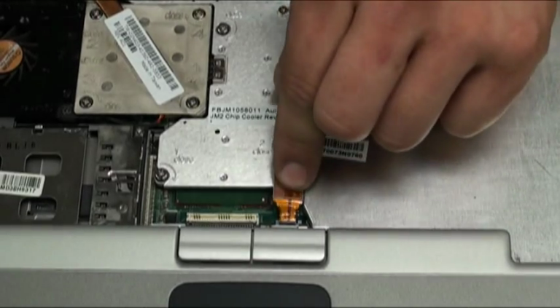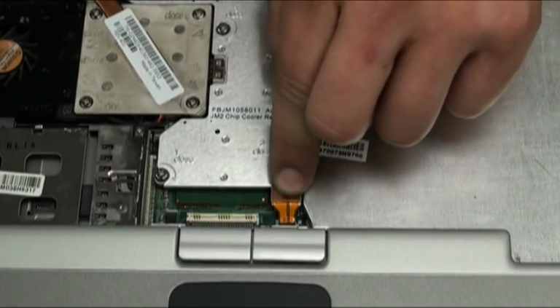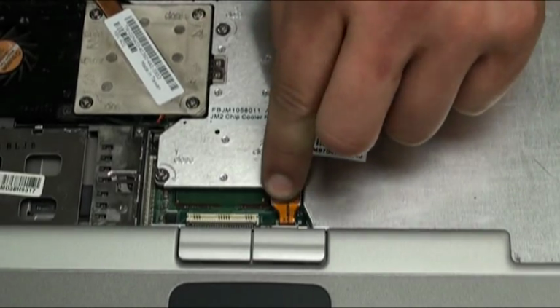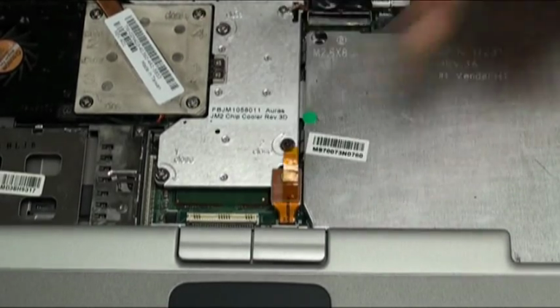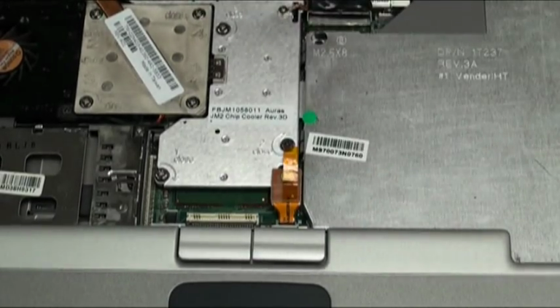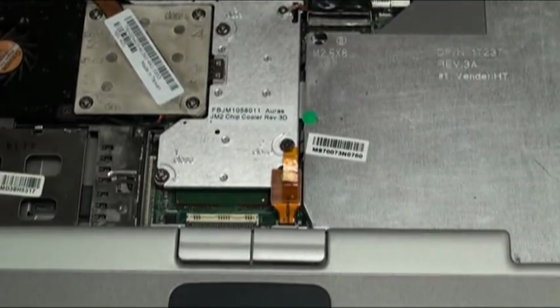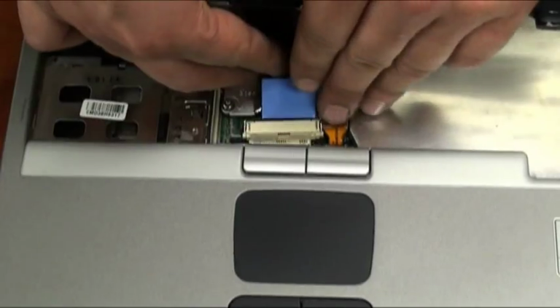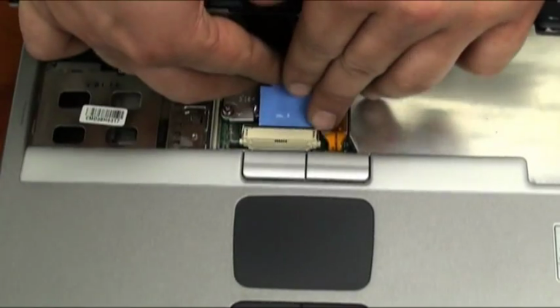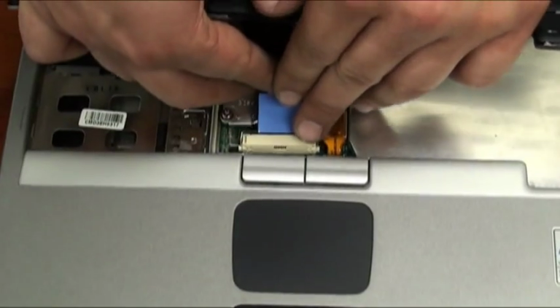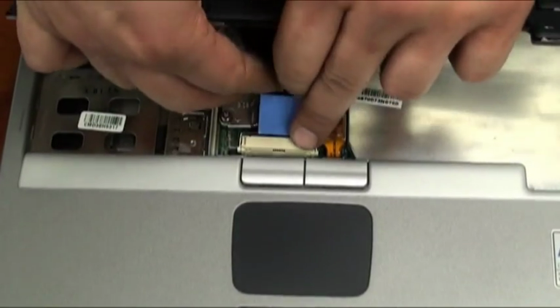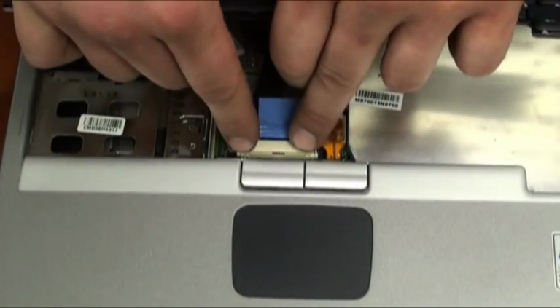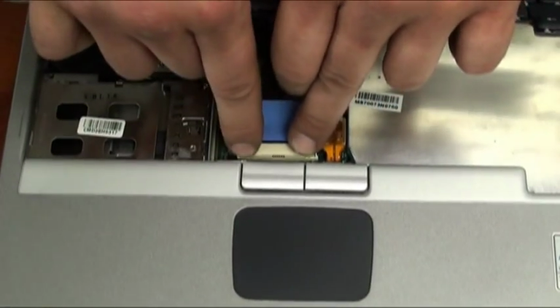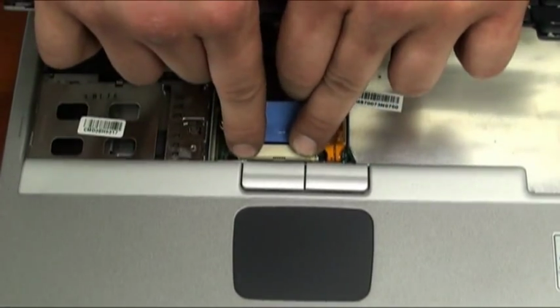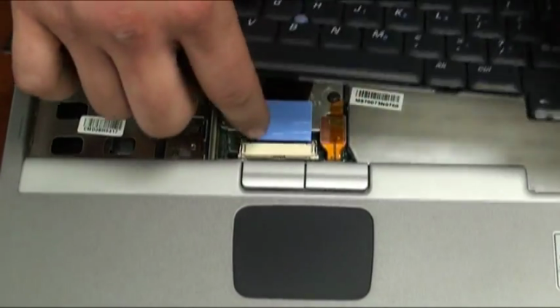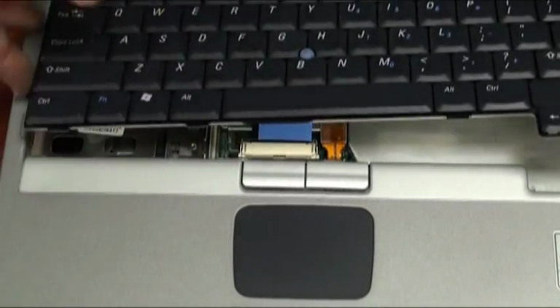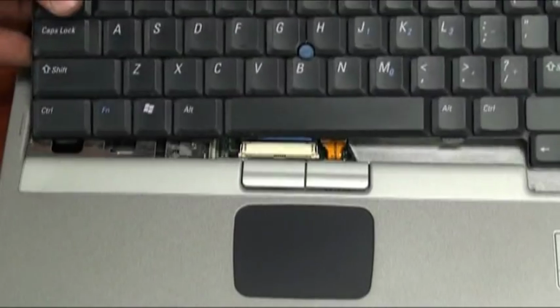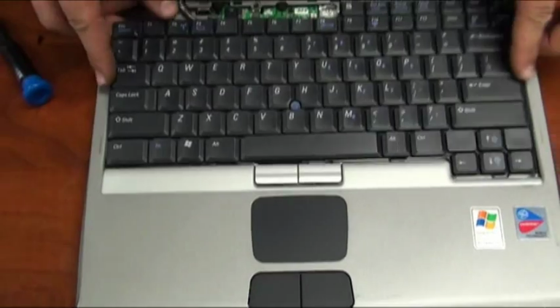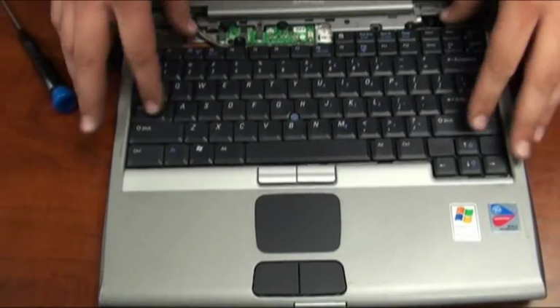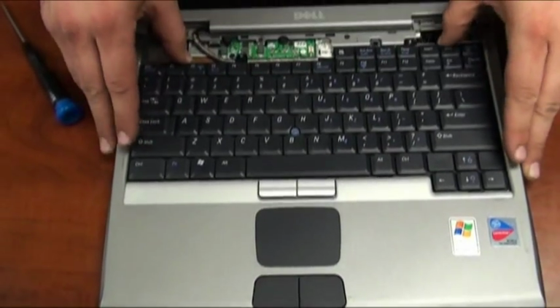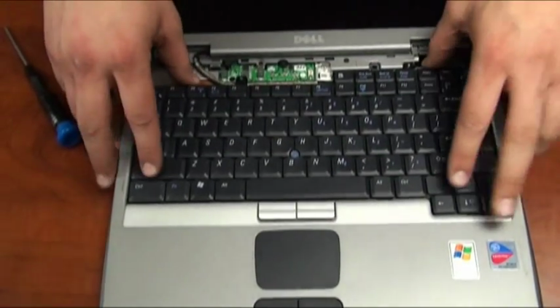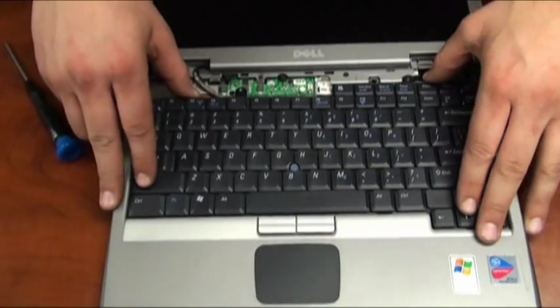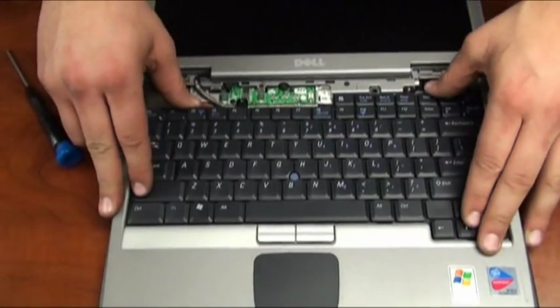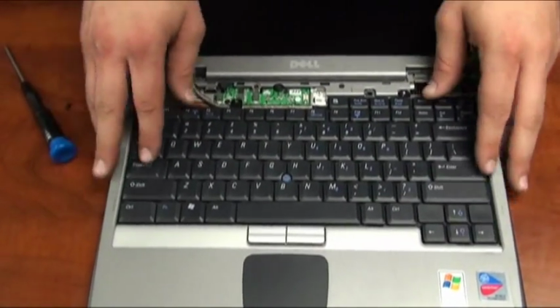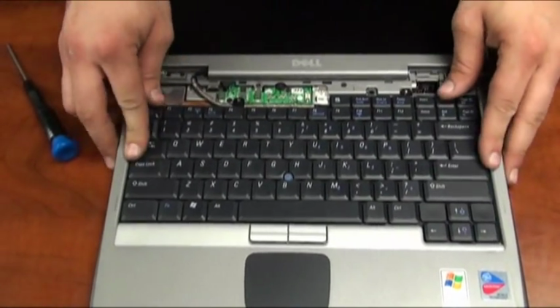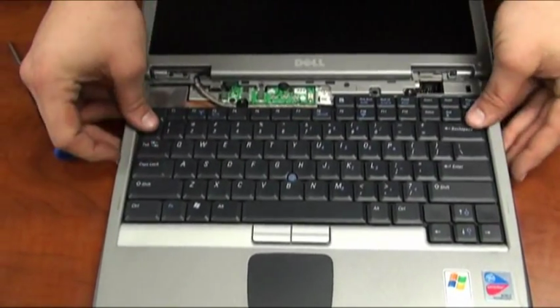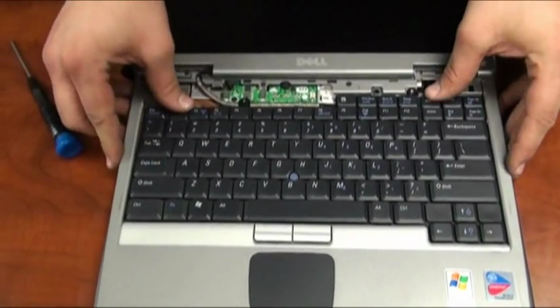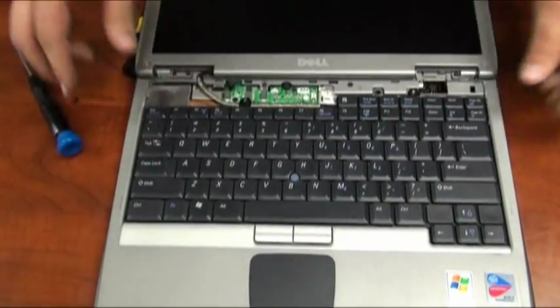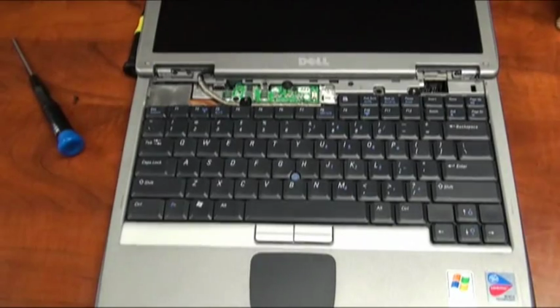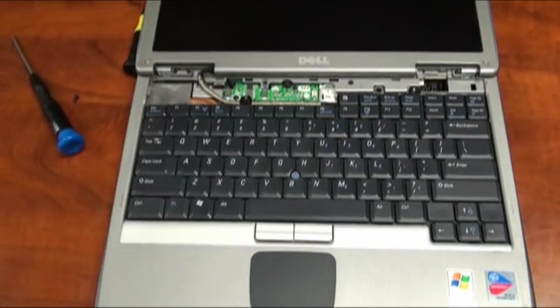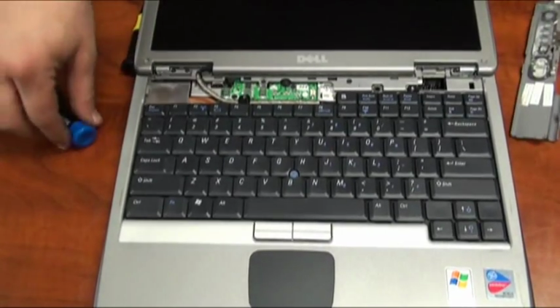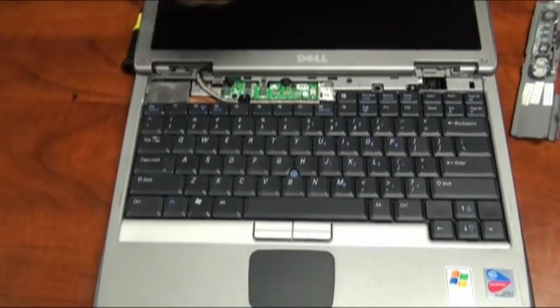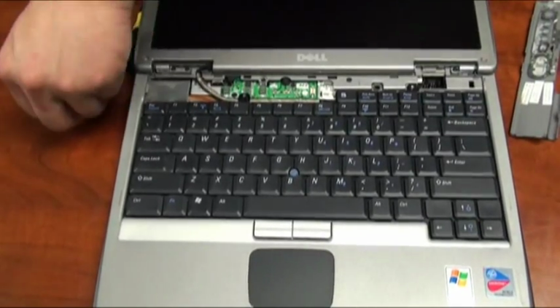Now we're going to reinsert the ribbon cable from the keyboard back into its original position. We'll line up the two little notches on the bottom of the keyboard to its respective spot on the base of the laptop and put it back into place.